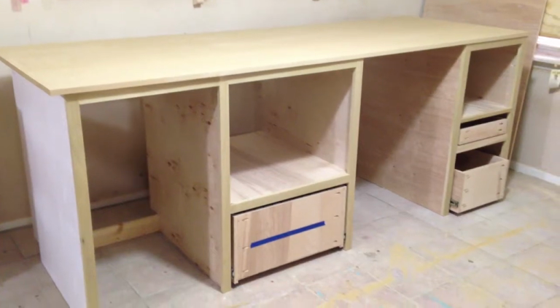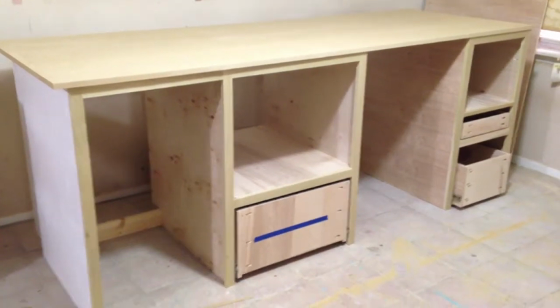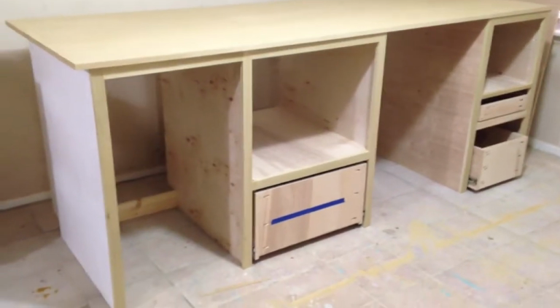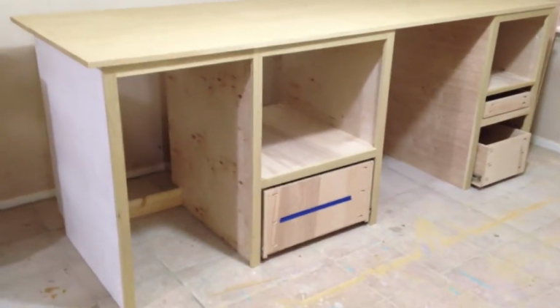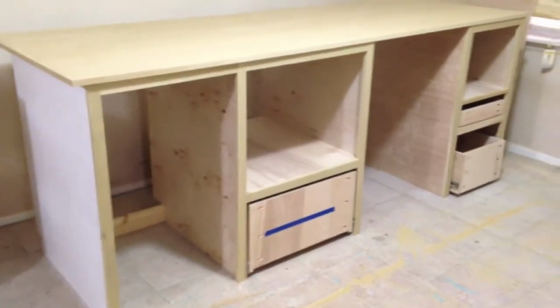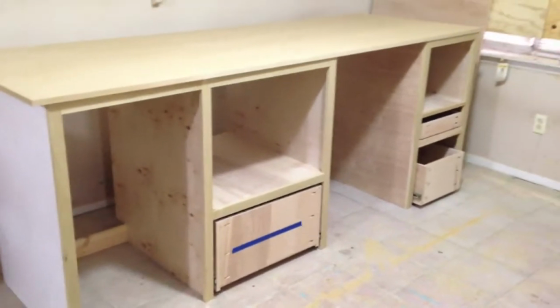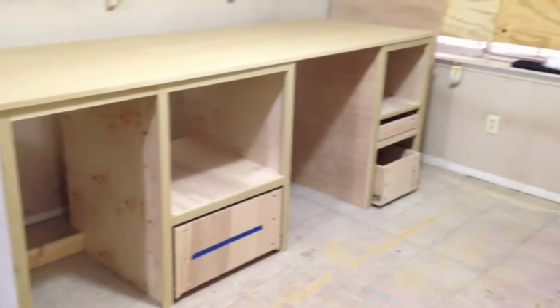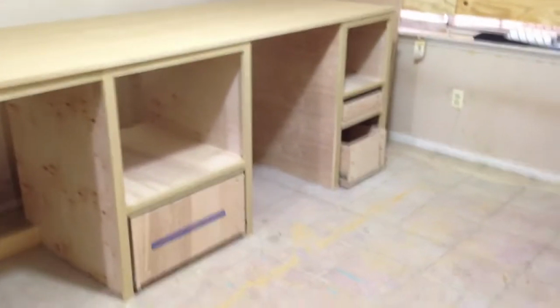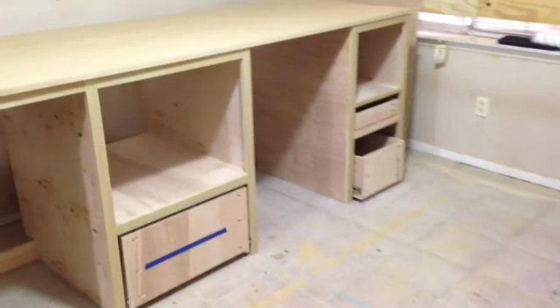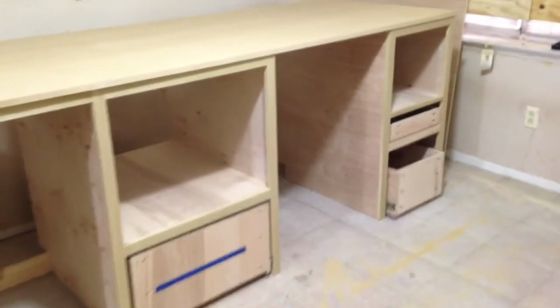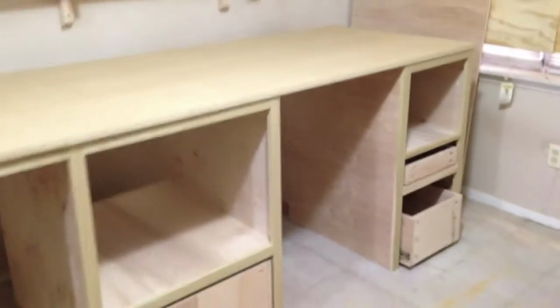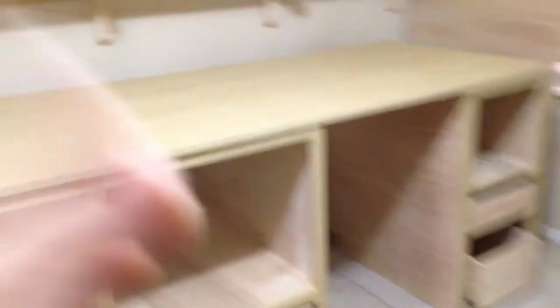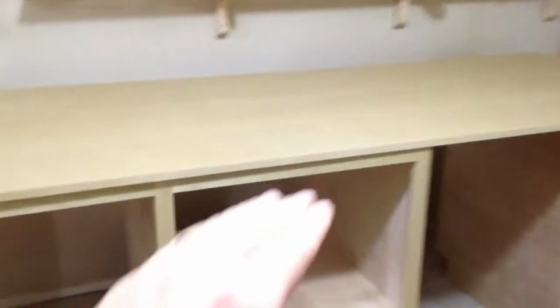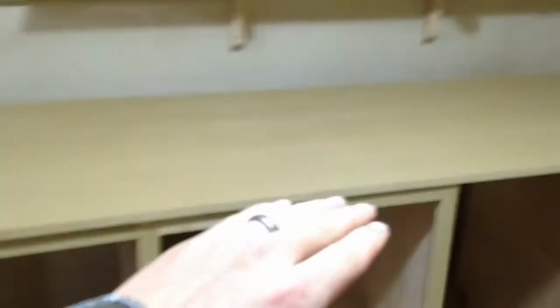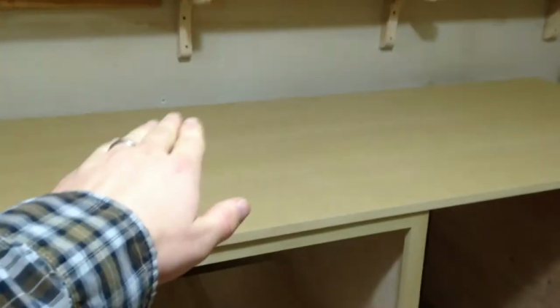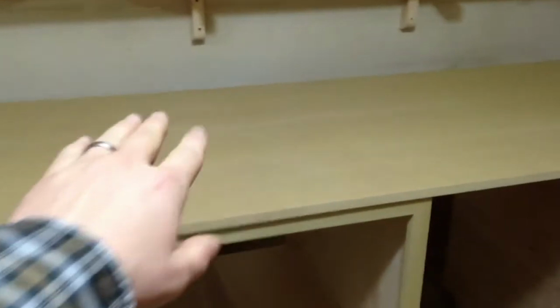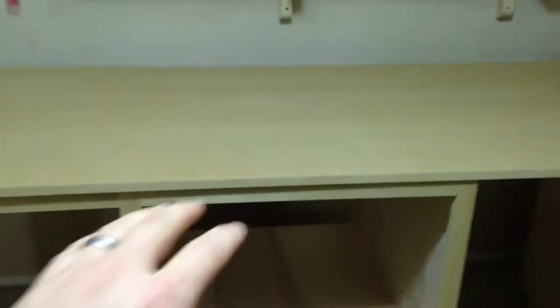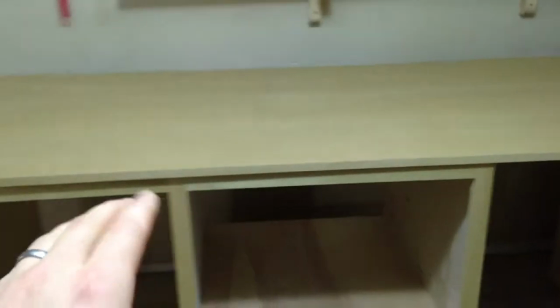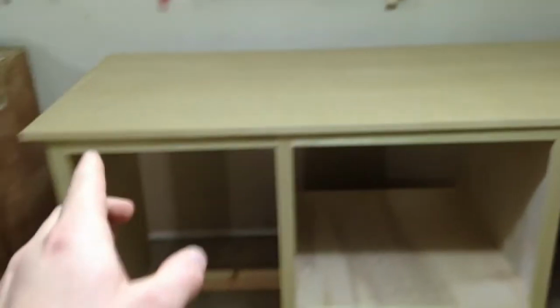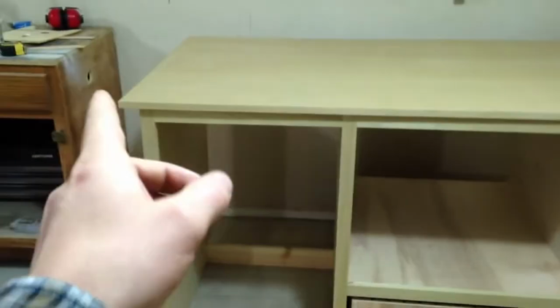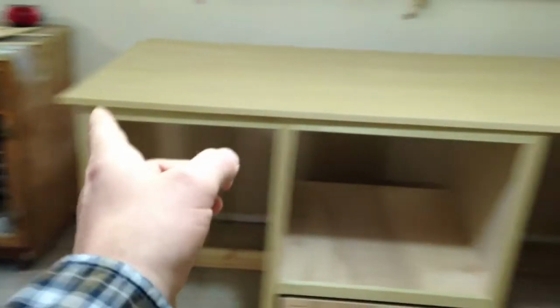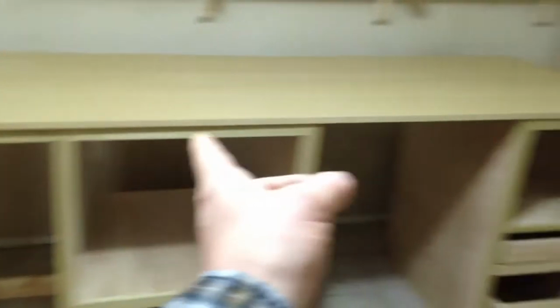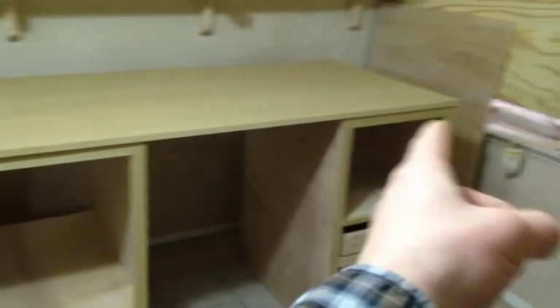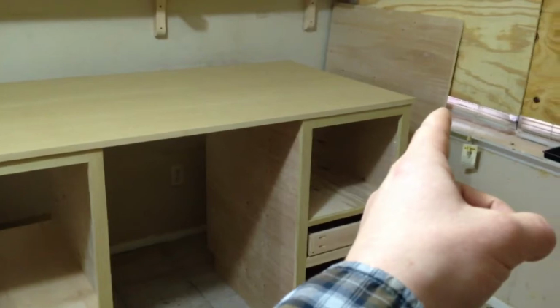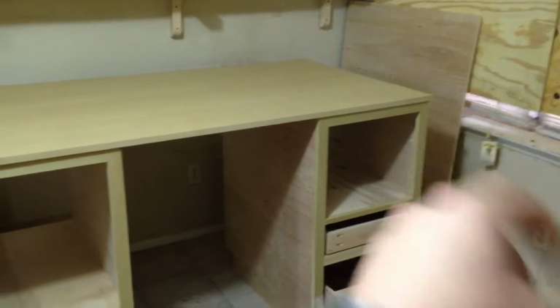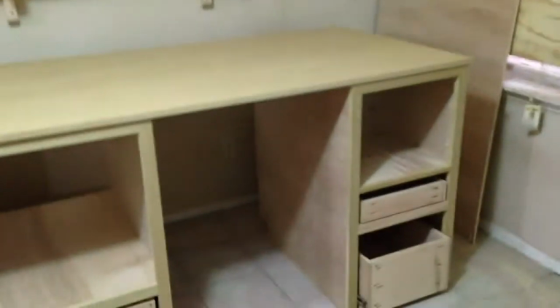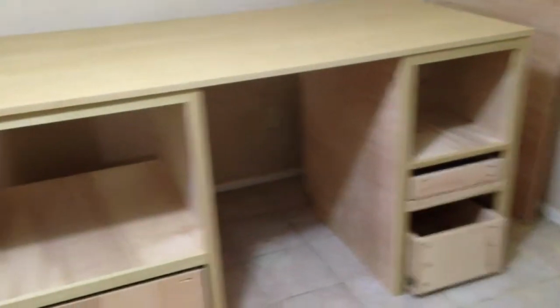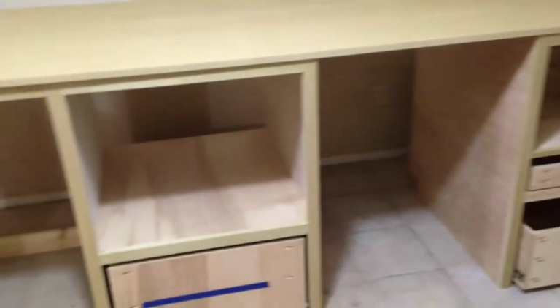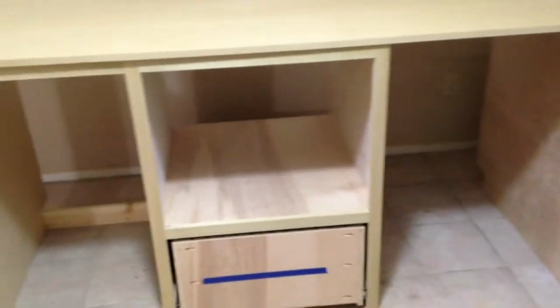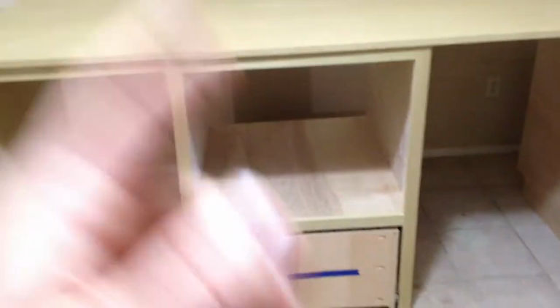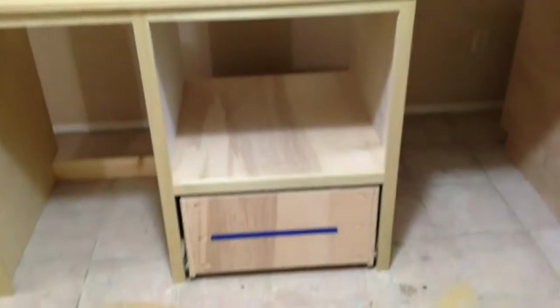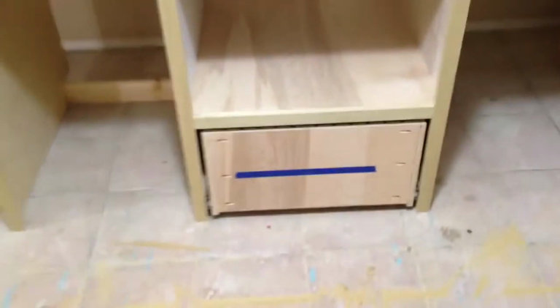This is how far I got on the bar cabinet build yesterday. The top is 35 inches front to back, it's 1 inch proud of 8 feet left to right, and it's 38 inches tall.